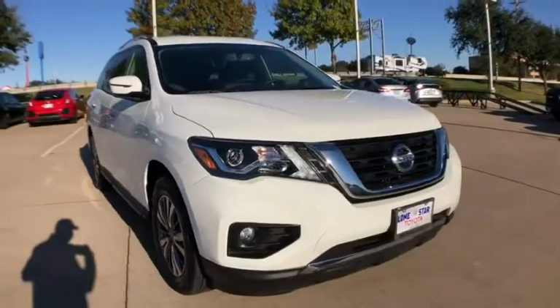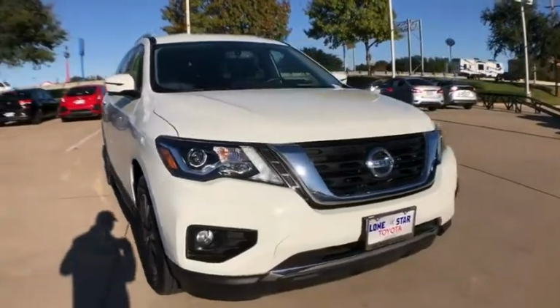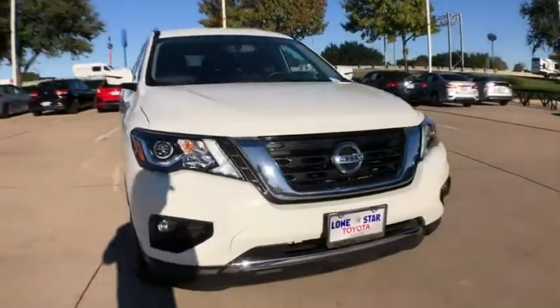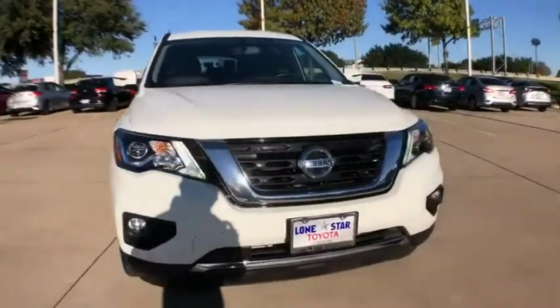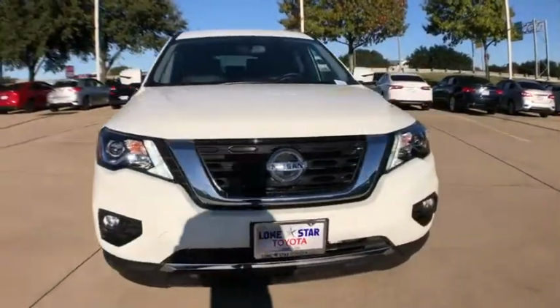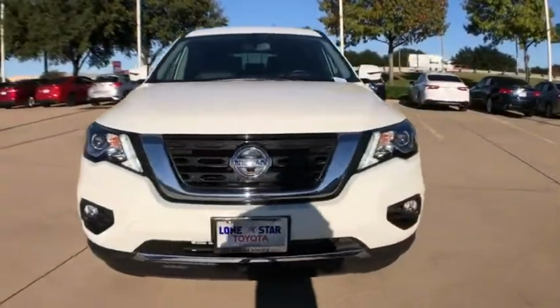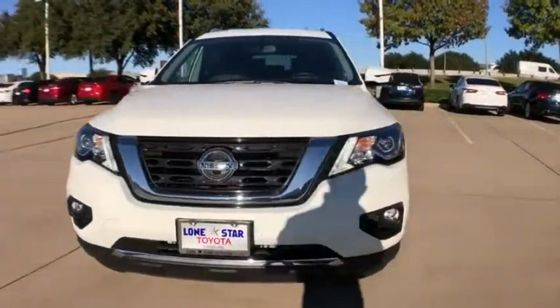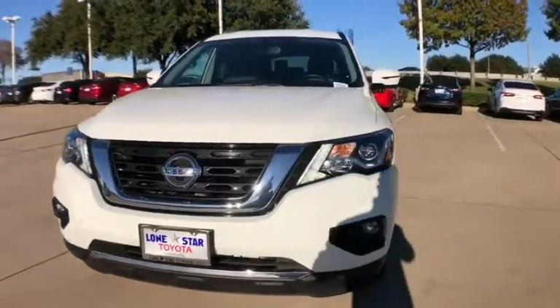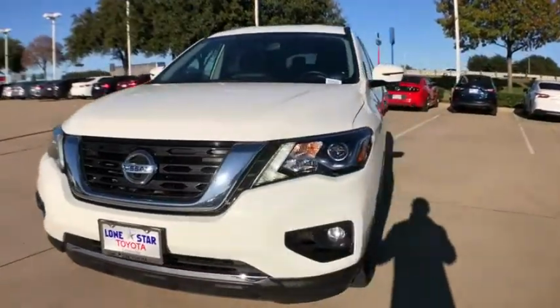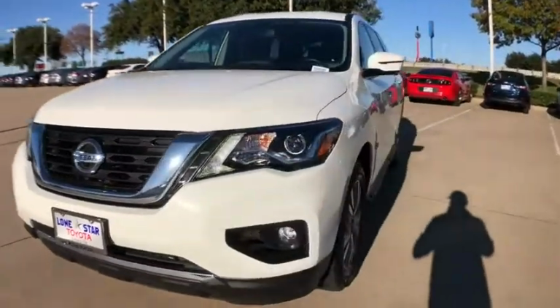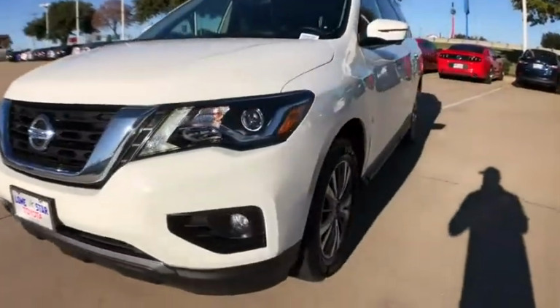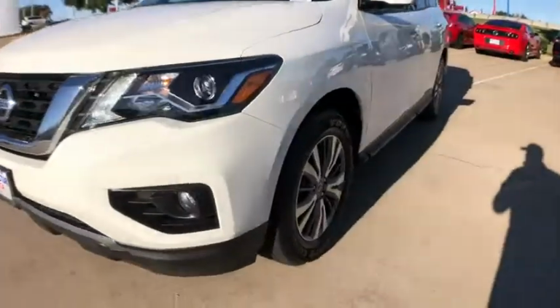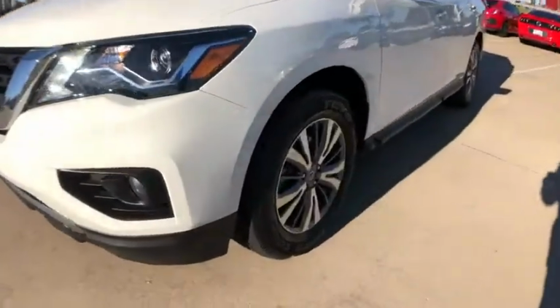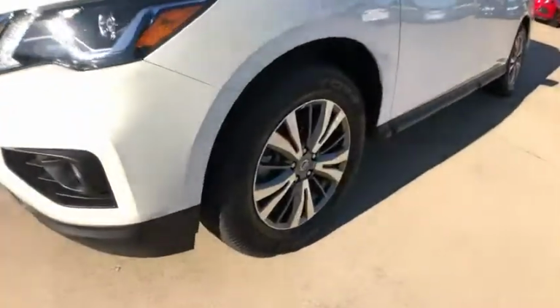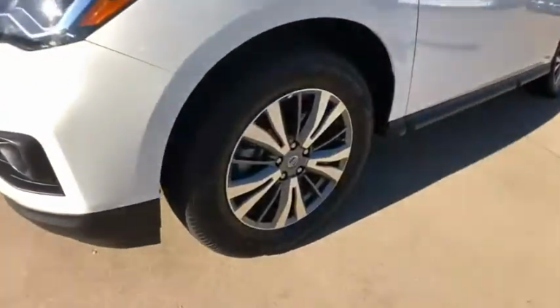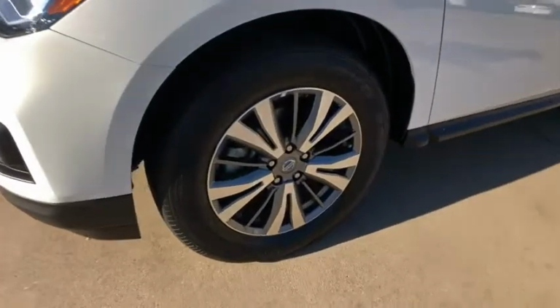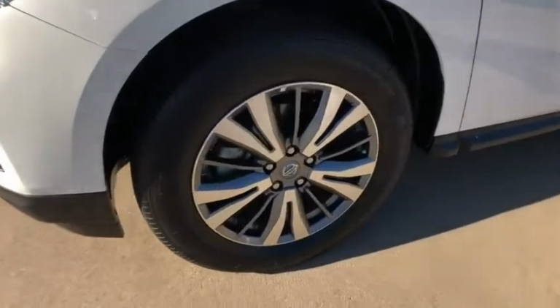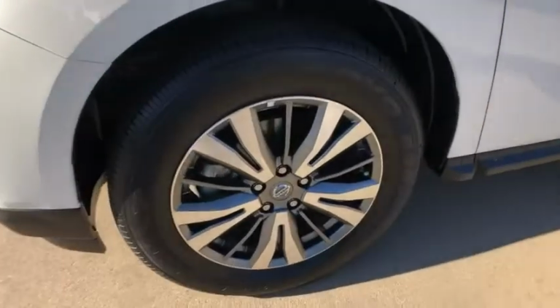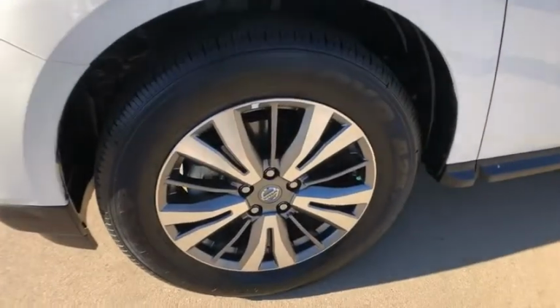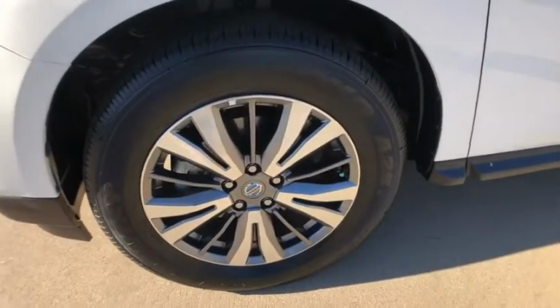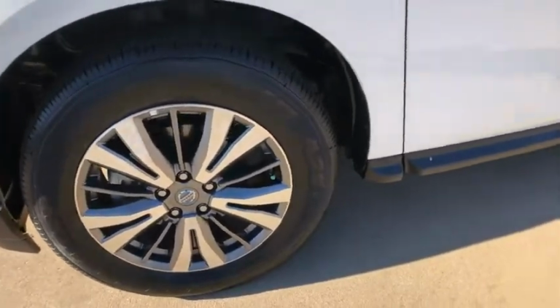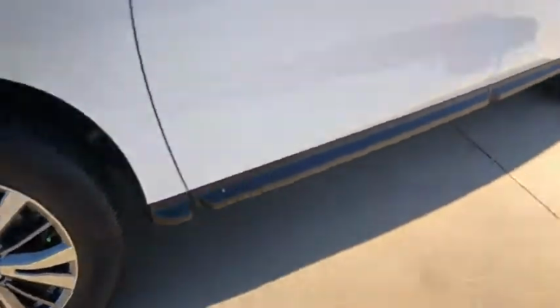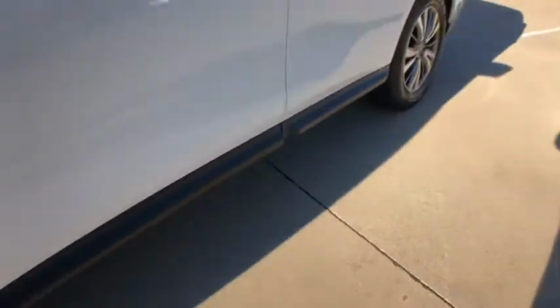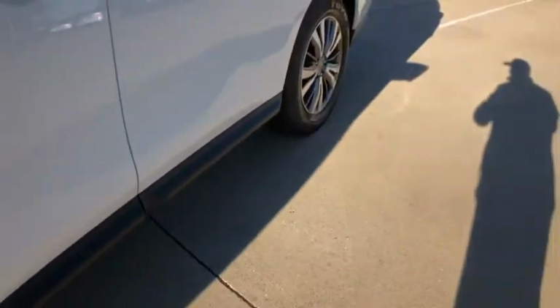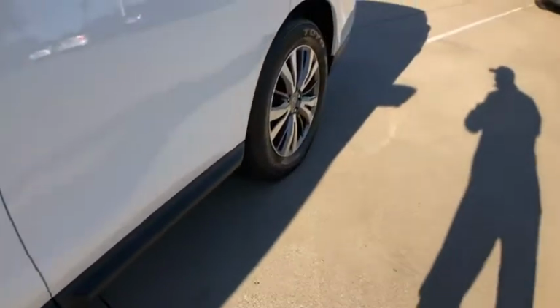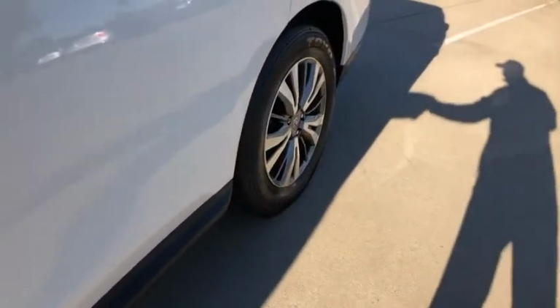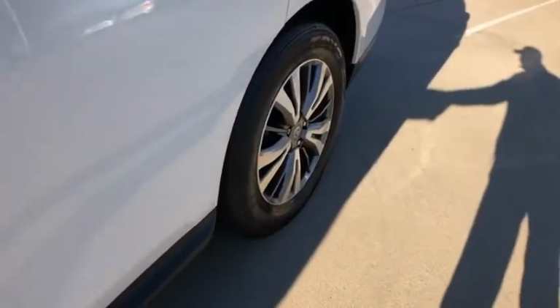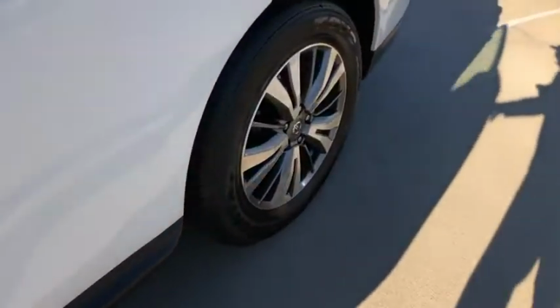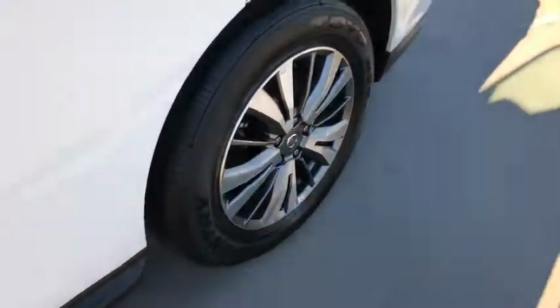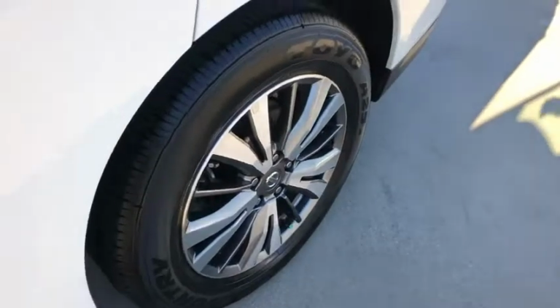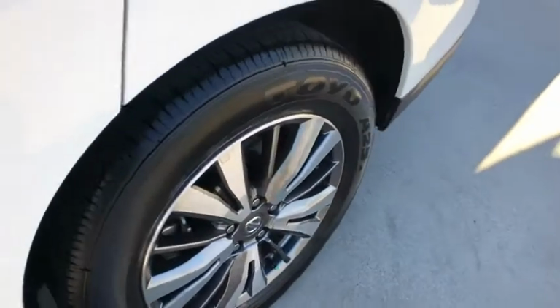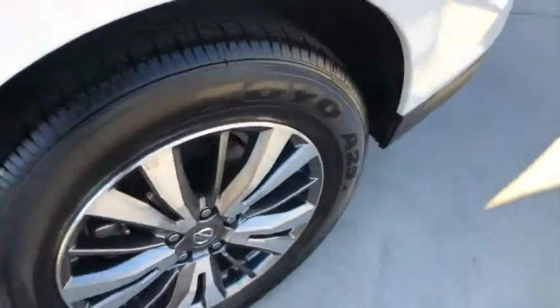Here are some of this vehicle's great options: power passenger seat, power liftgate, navigation system, traction control, dual airbags, leather-wrapped steering wheel, alloy wheels, power steering.